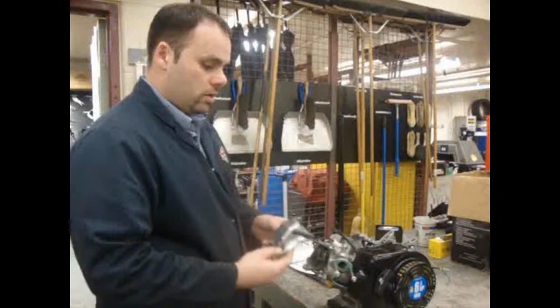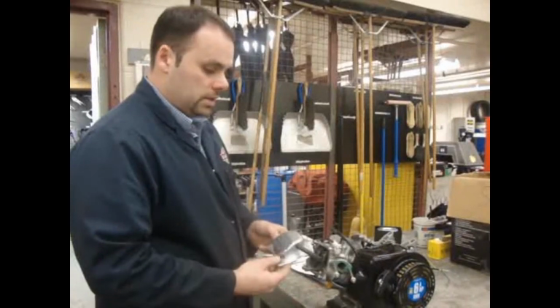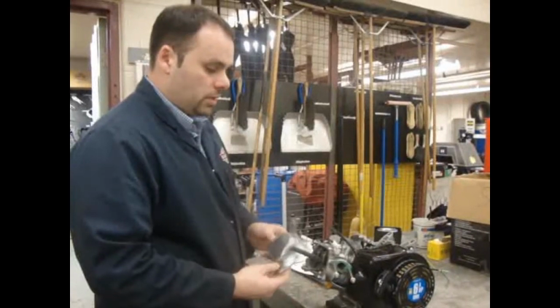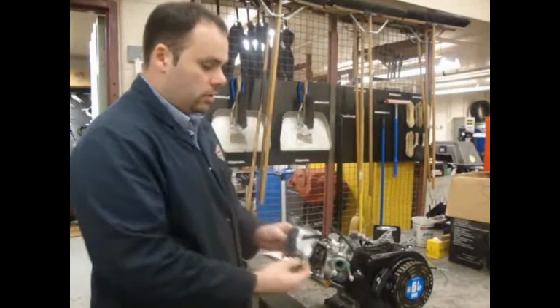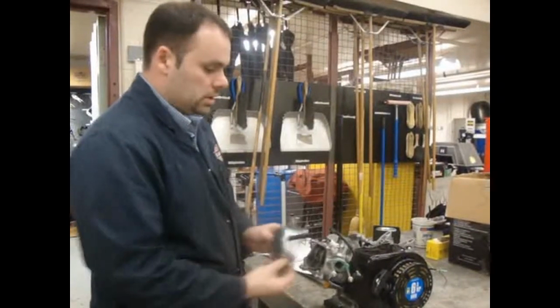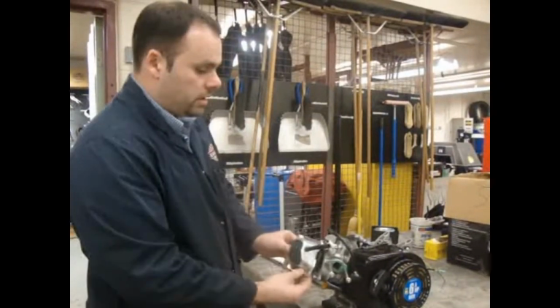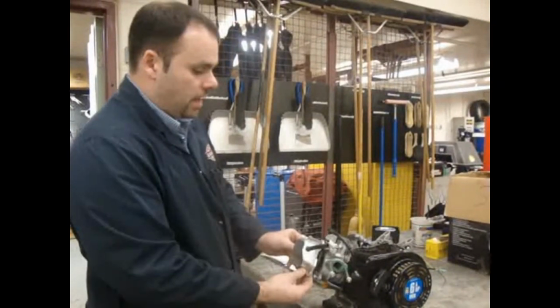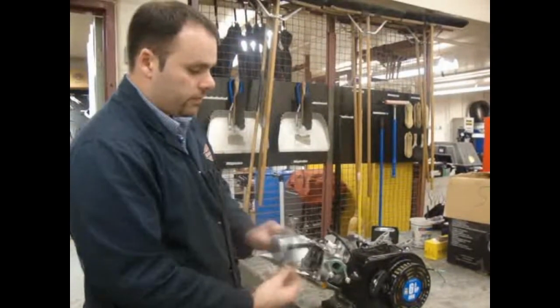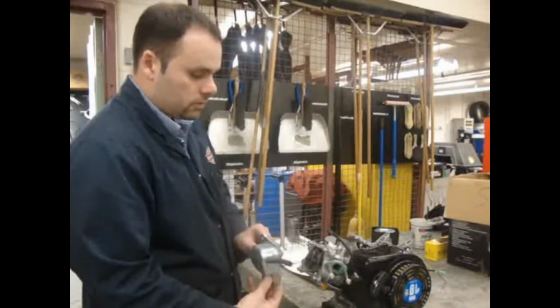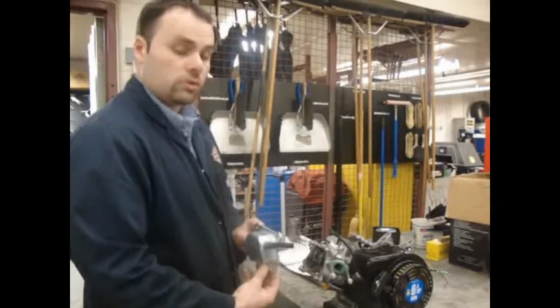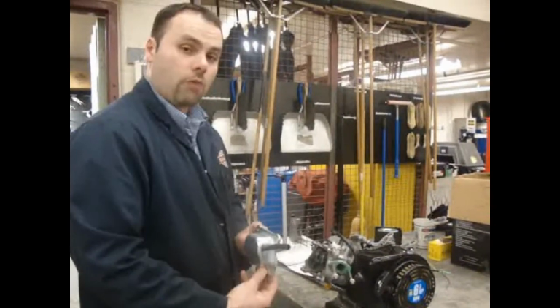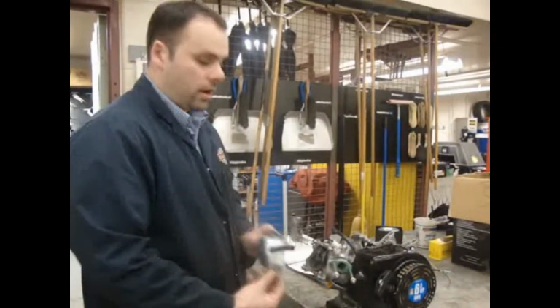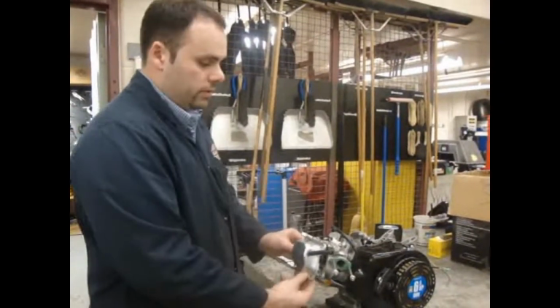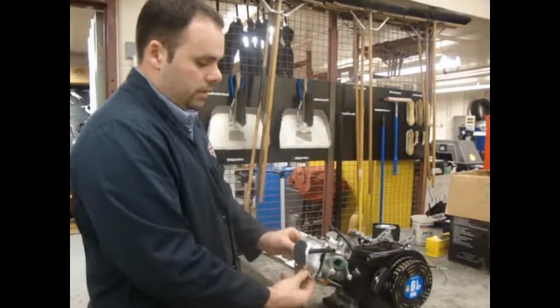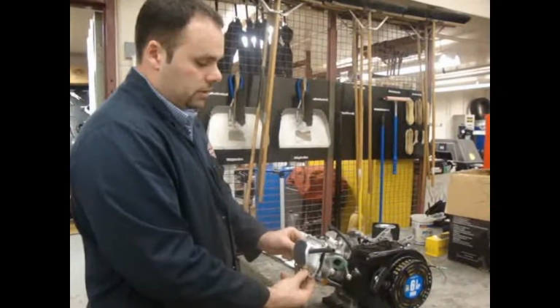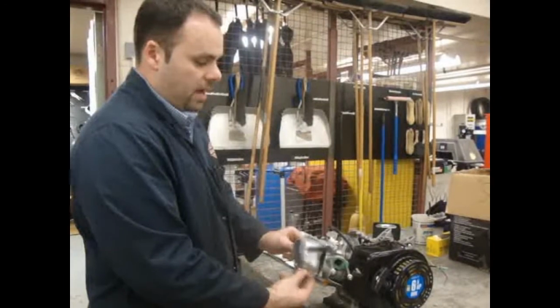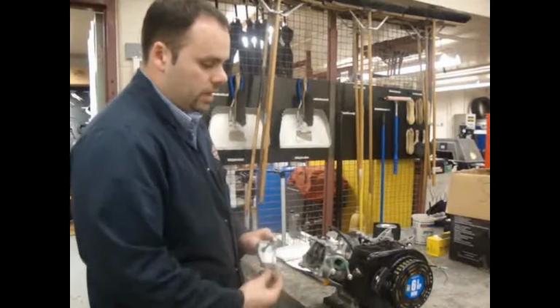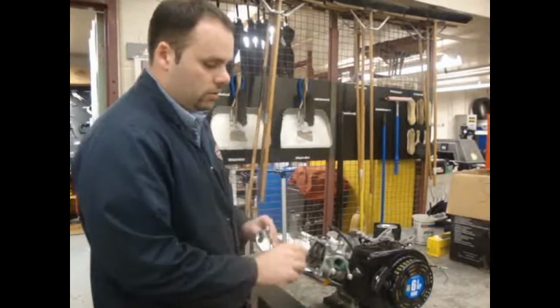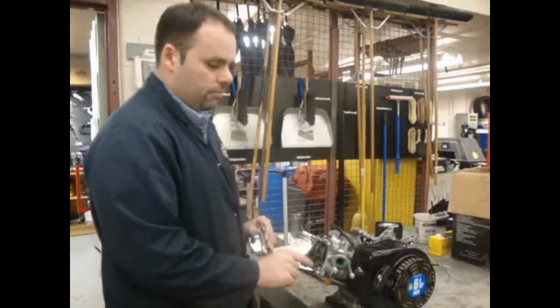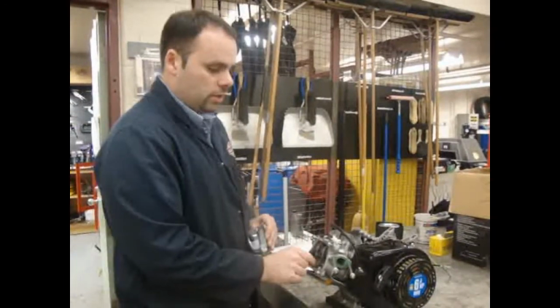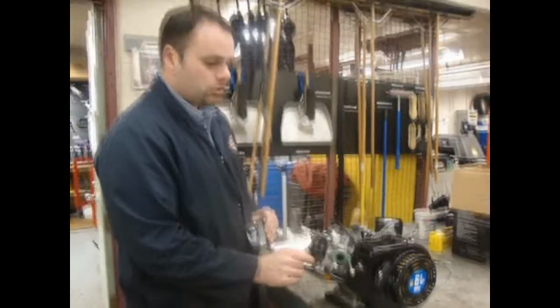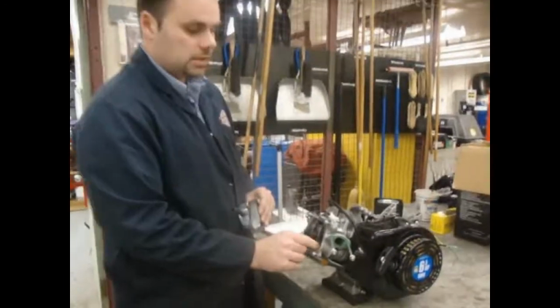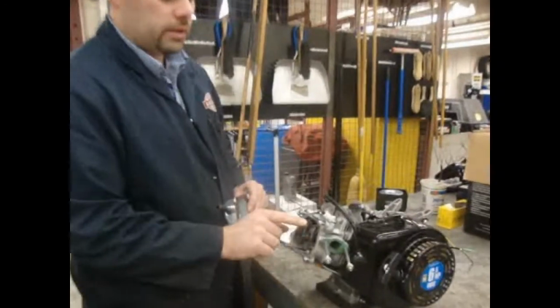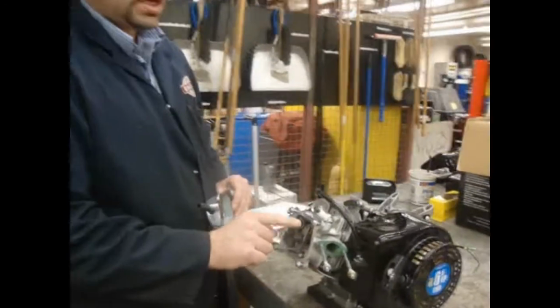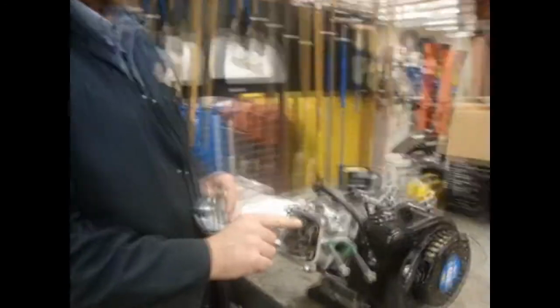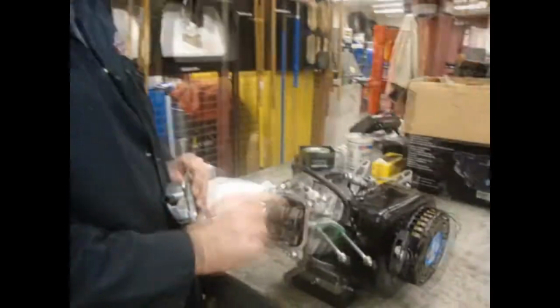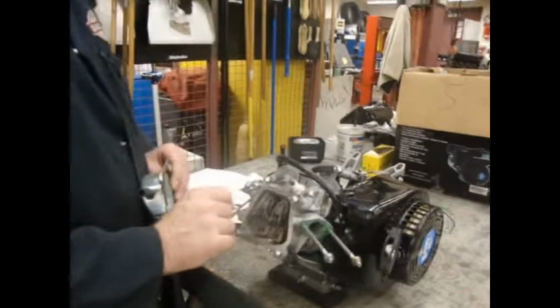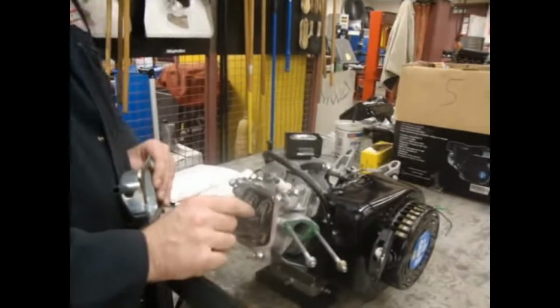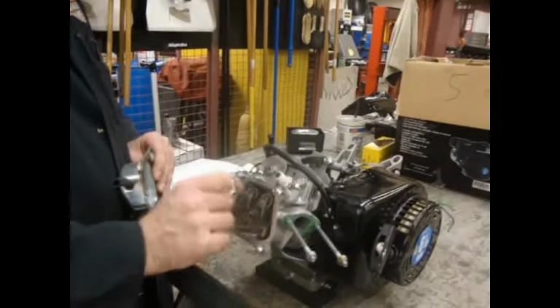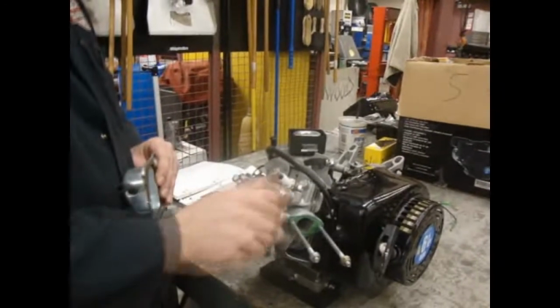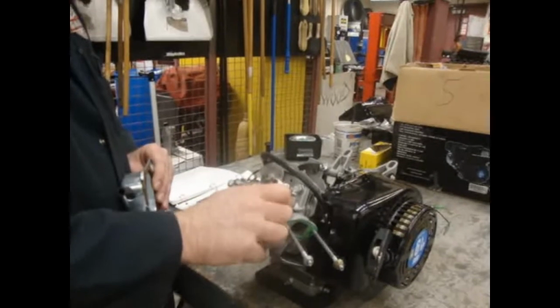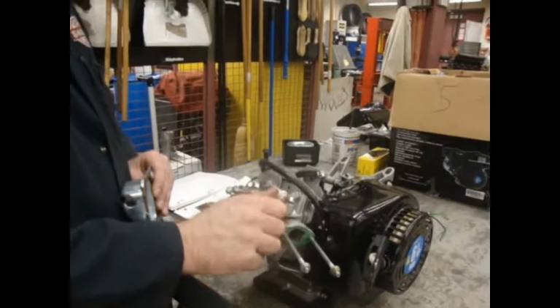Next thing we're going to do is install the valve cover, also known as a rocker cover. That covers the top half of the engine. Make sure that your teacher has inspected the gap for the rocker arms or the valves.